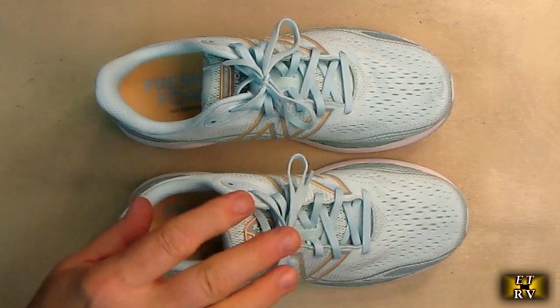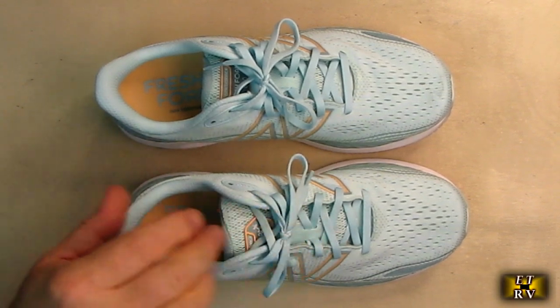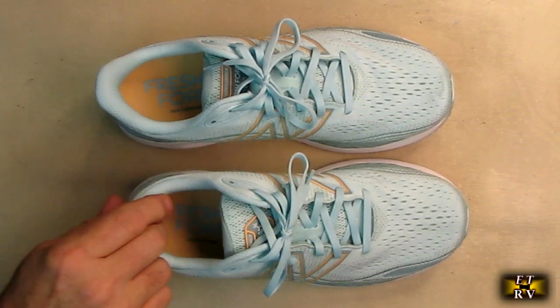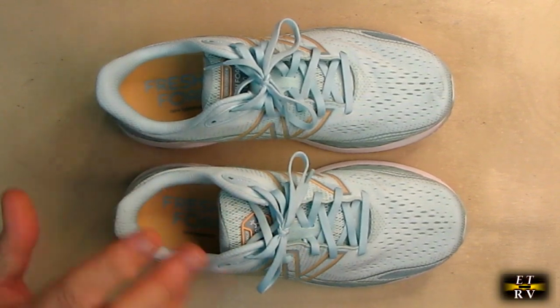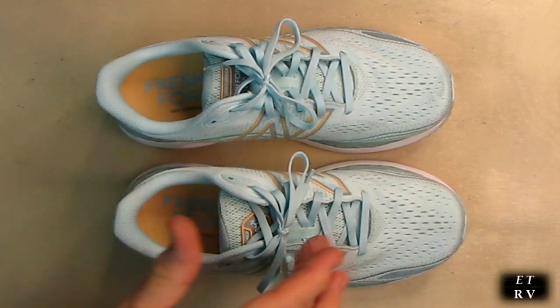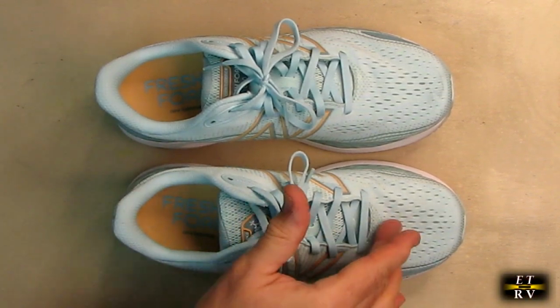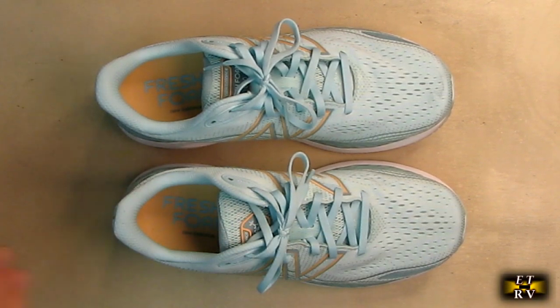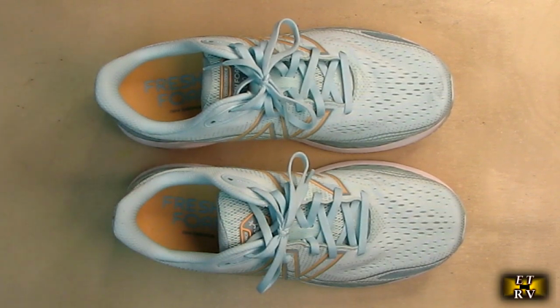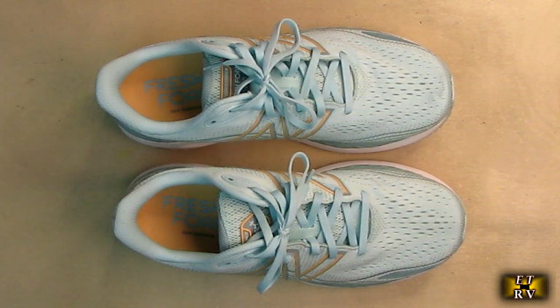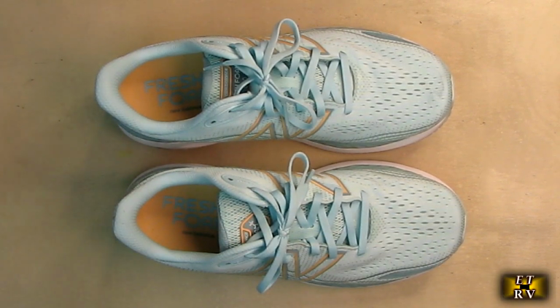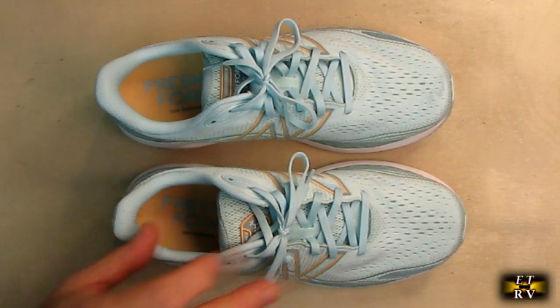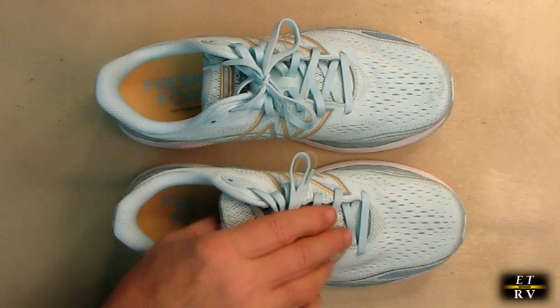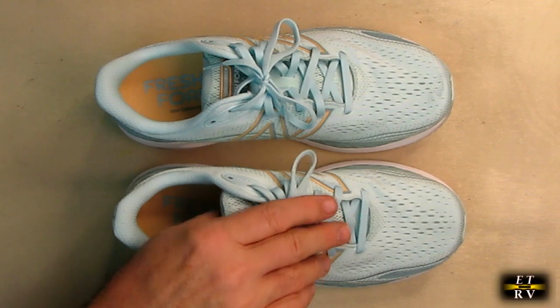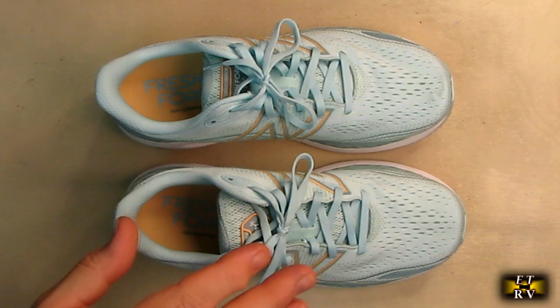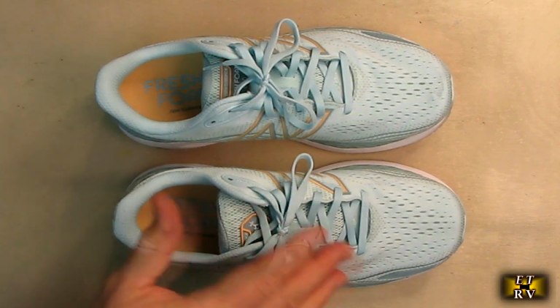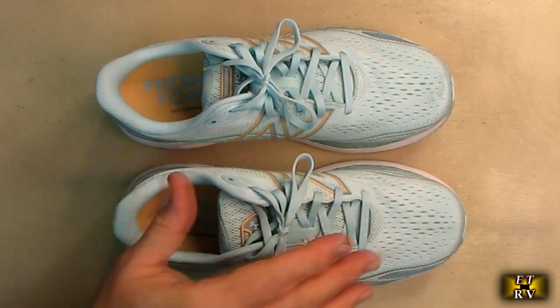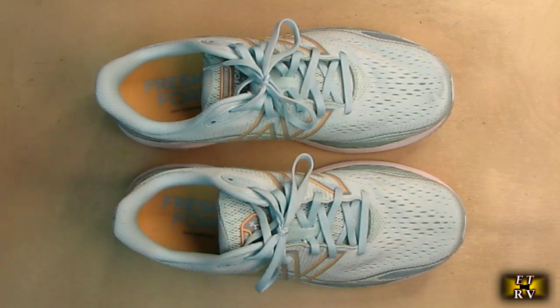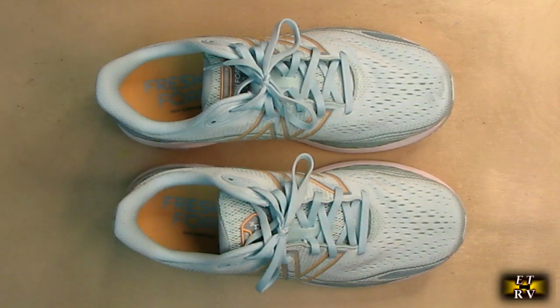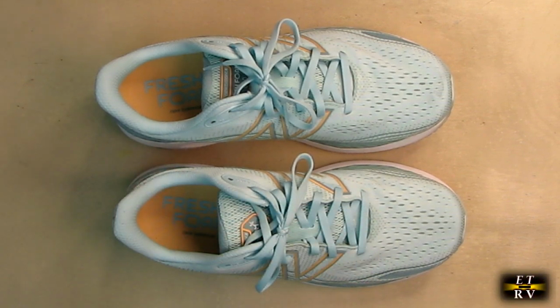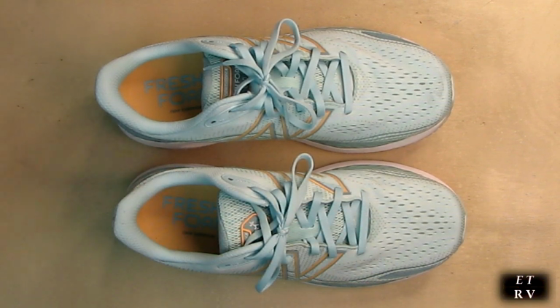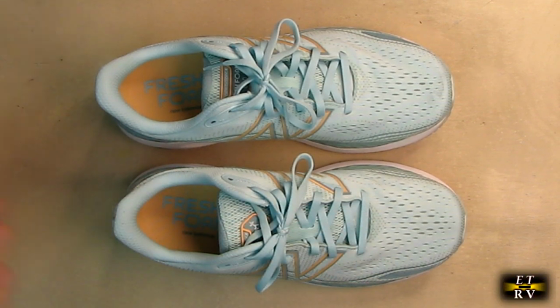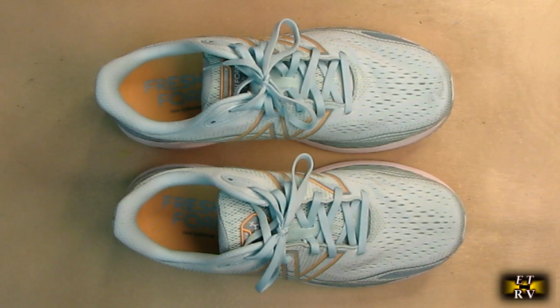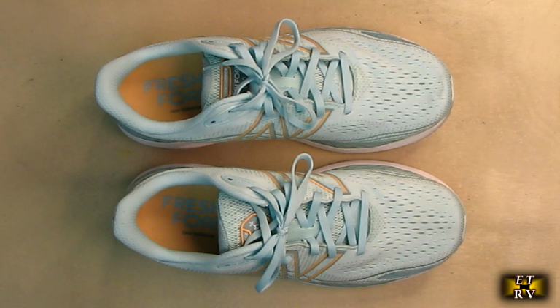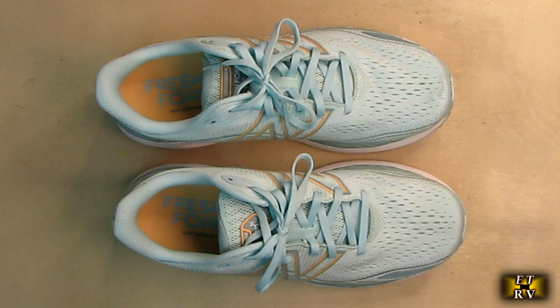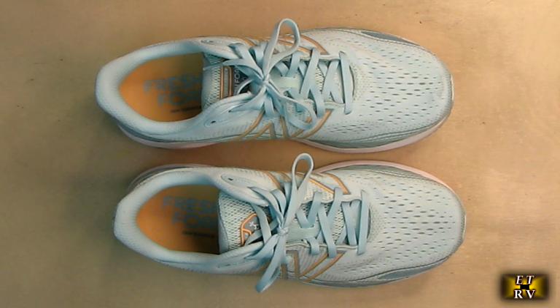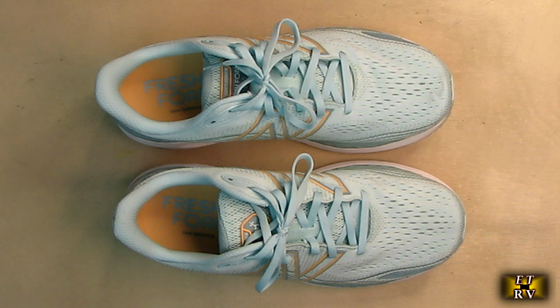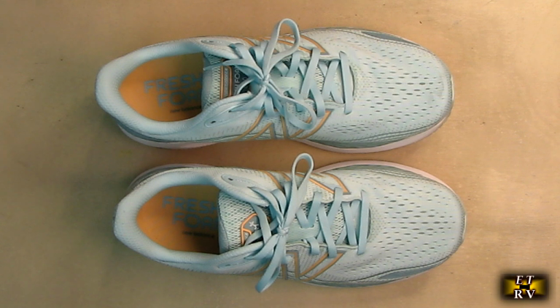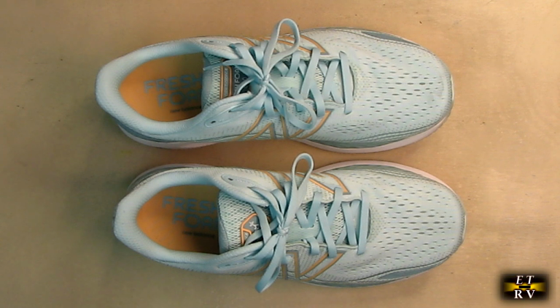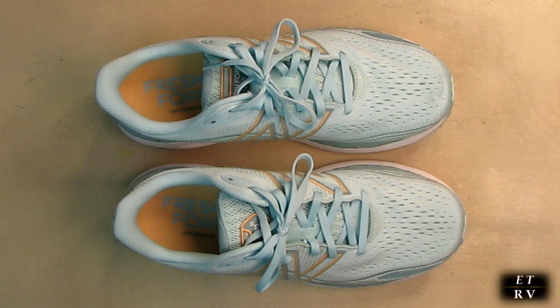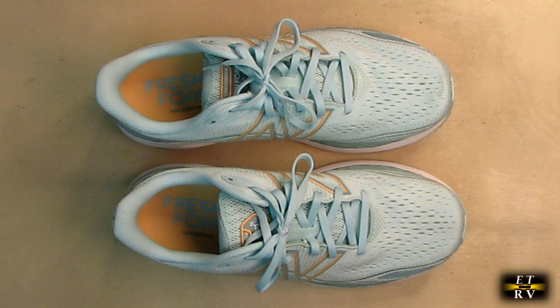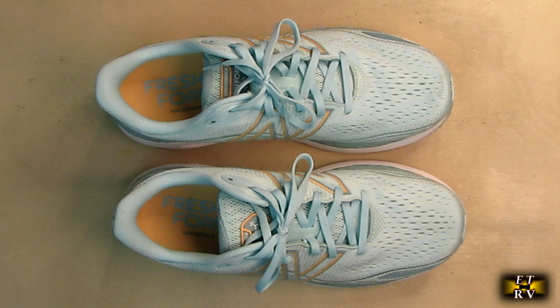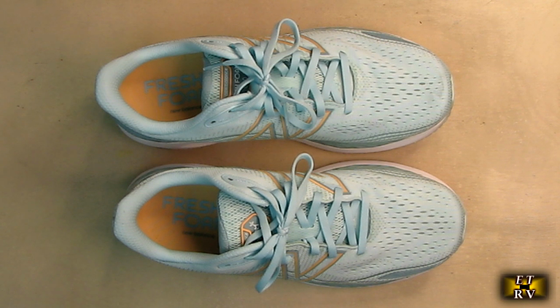She could jog, walk, and feel safe in them. She doesn't get calluses or sprains and things like that. So she loves these shoes and she's going to talk about them a little bit and show herself wearing them outside.